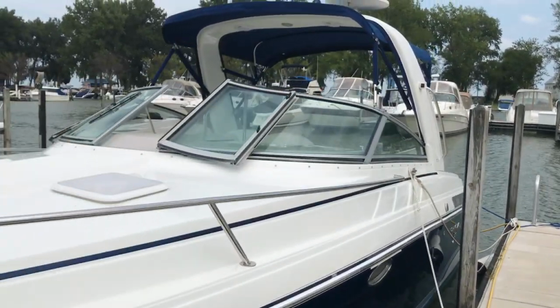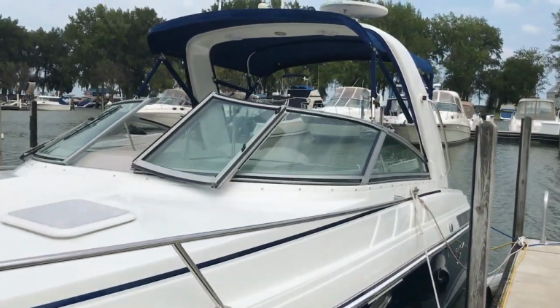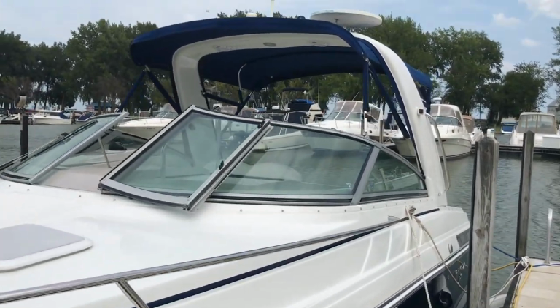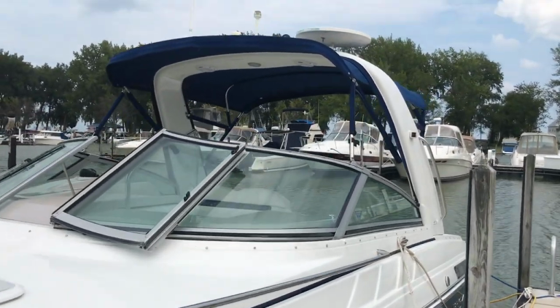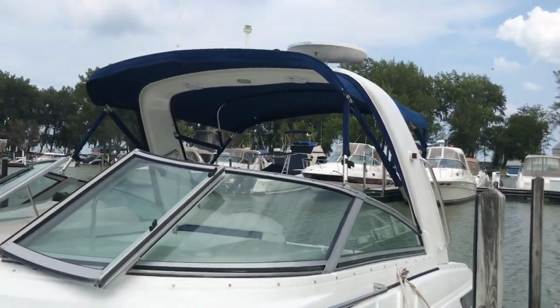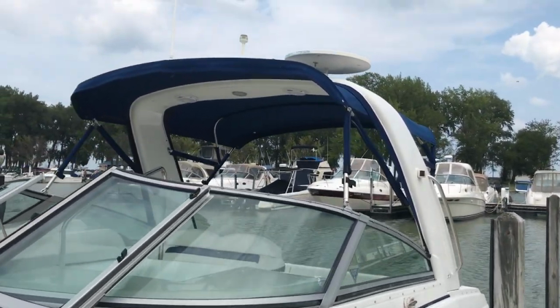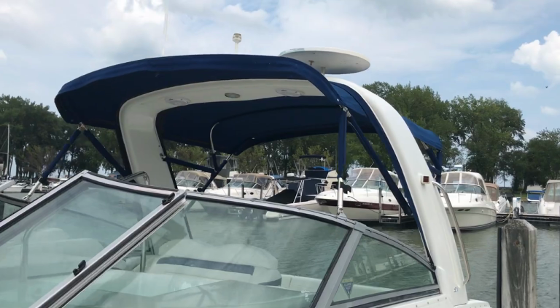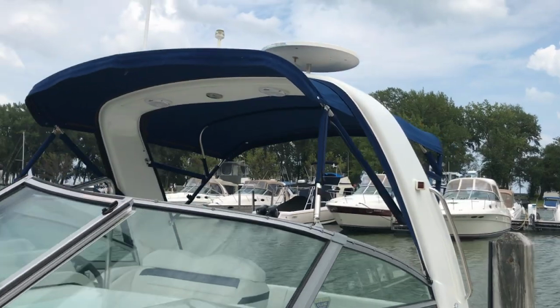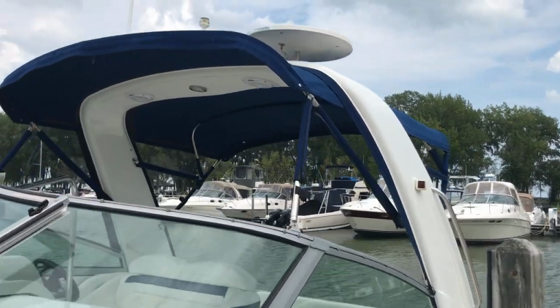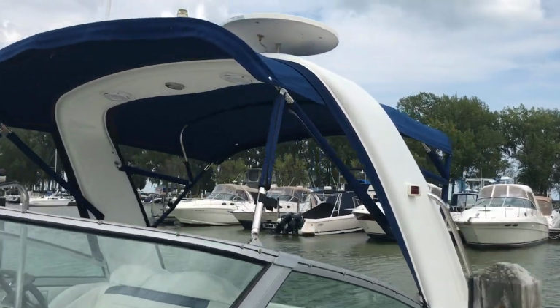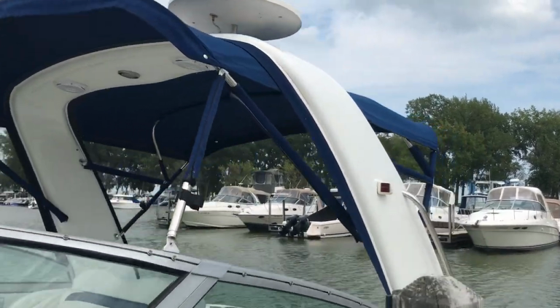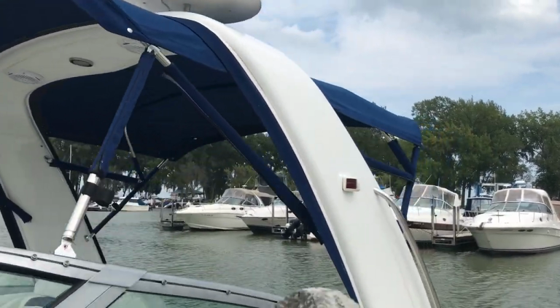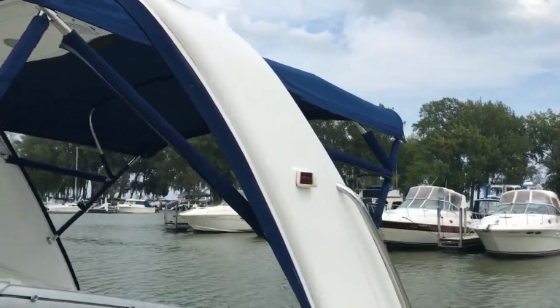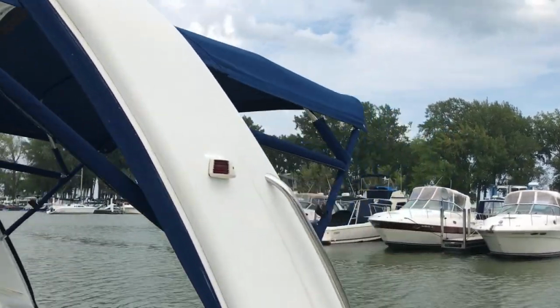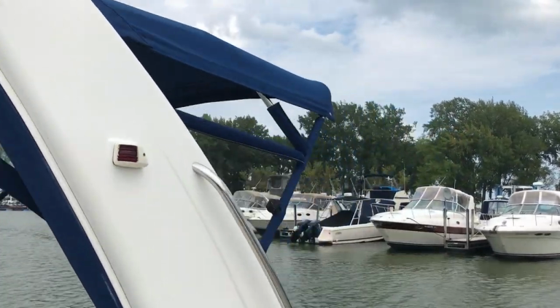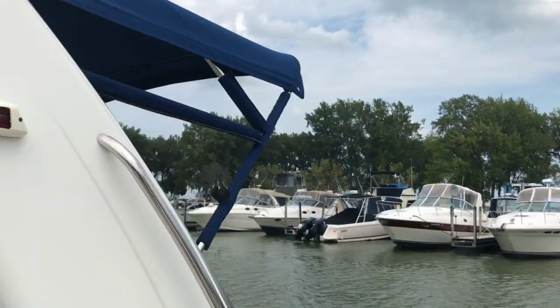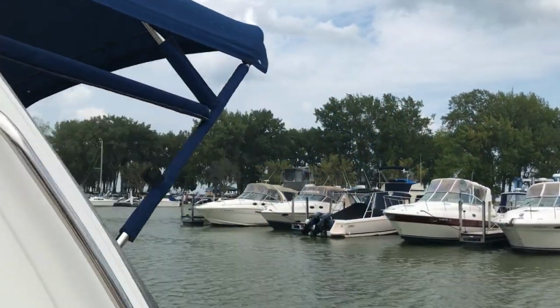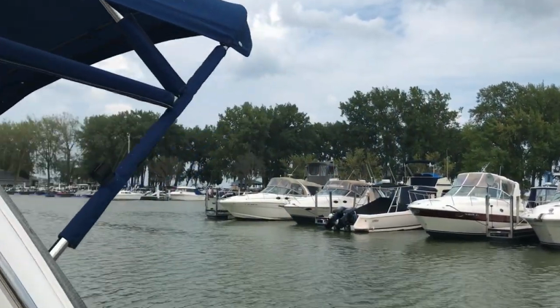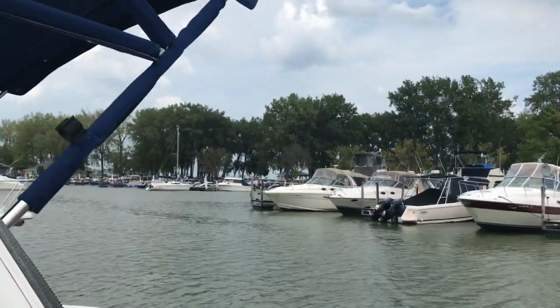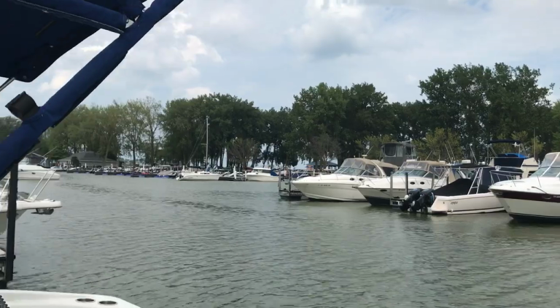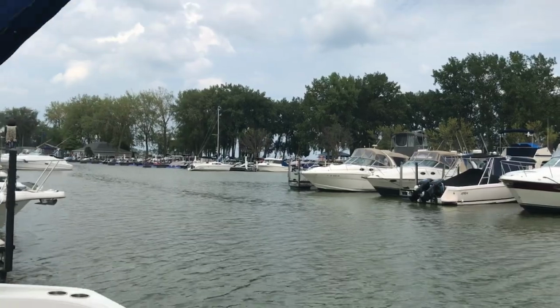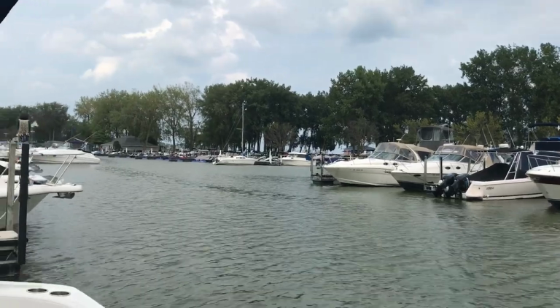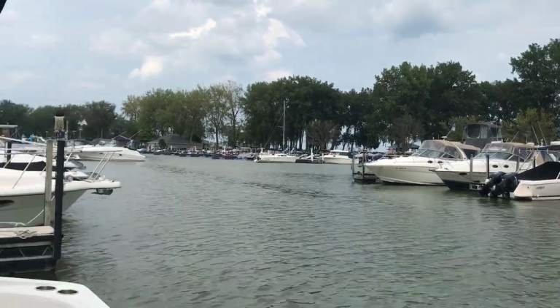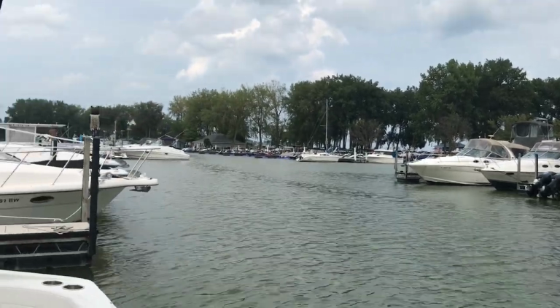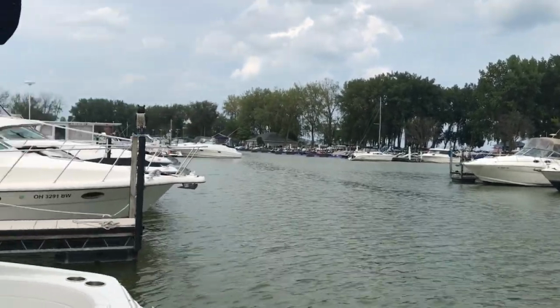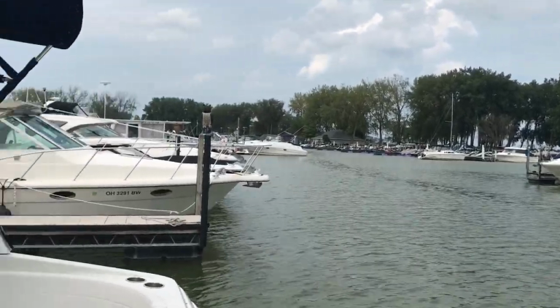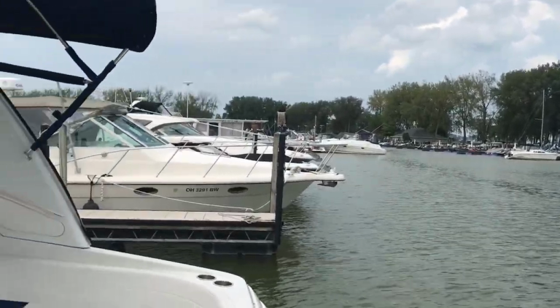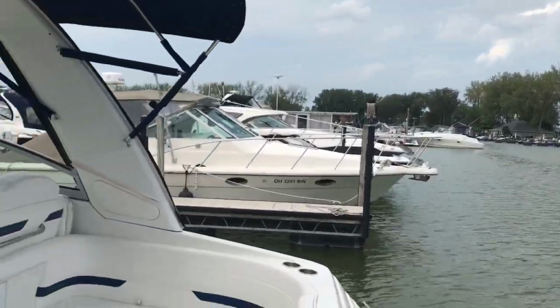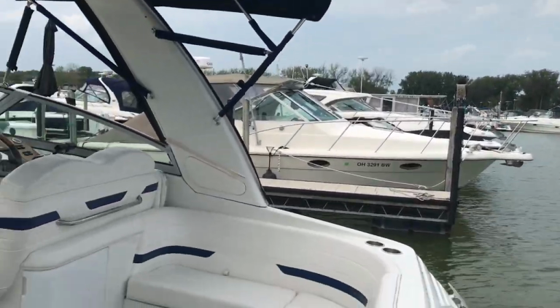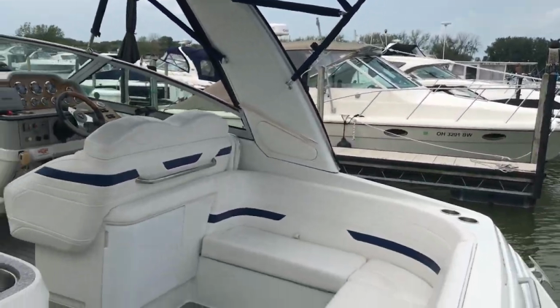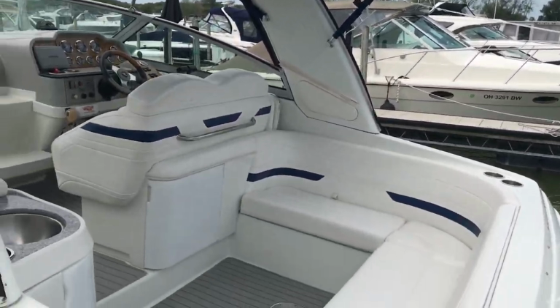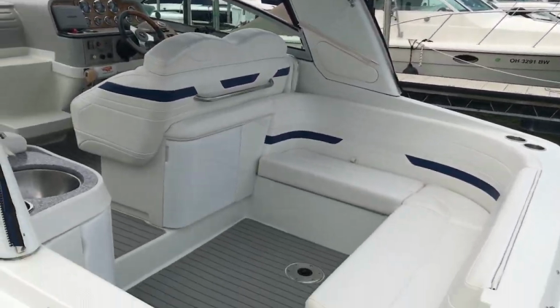So it has two sets of canvas. Here you're seeing it with the bimini top and the camper canvas up, which is how they use it. But they use the mooring cover, and it does have a full enclosure that's in exceptional shape as well. So you get both of those.